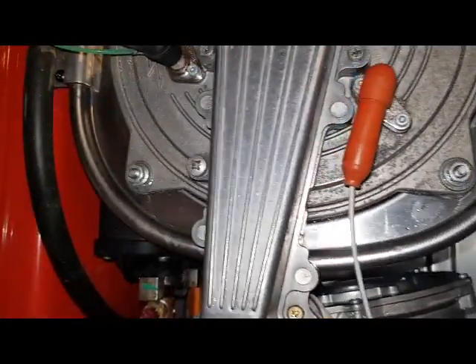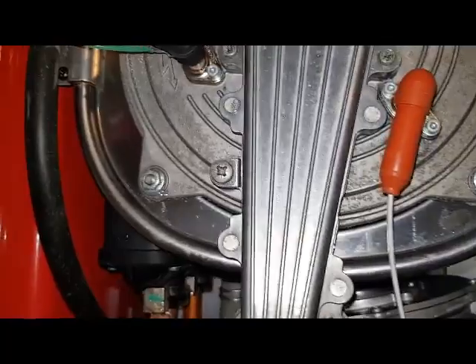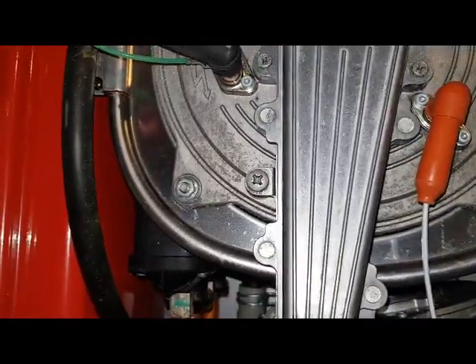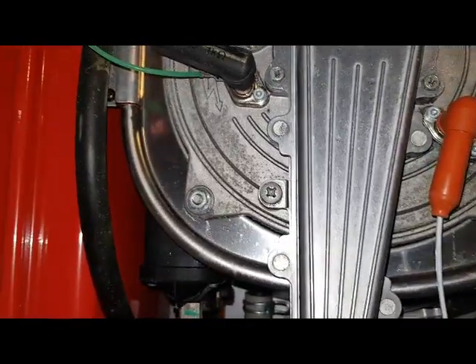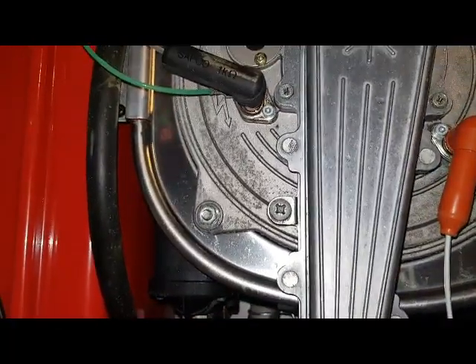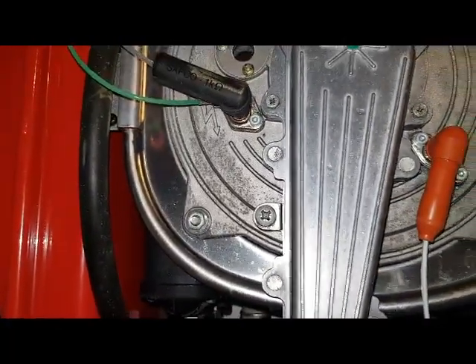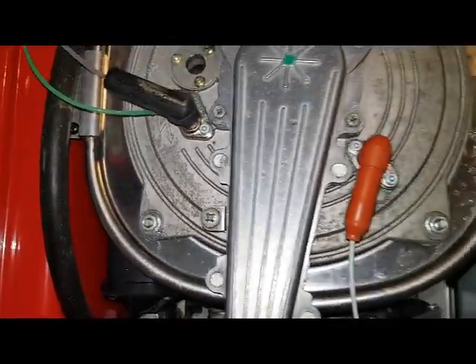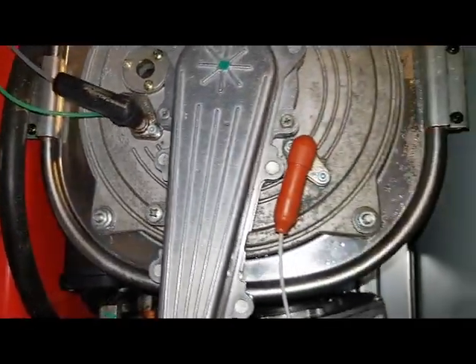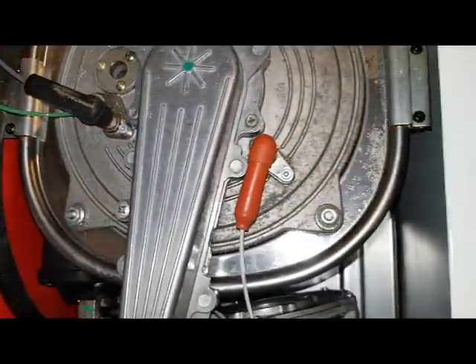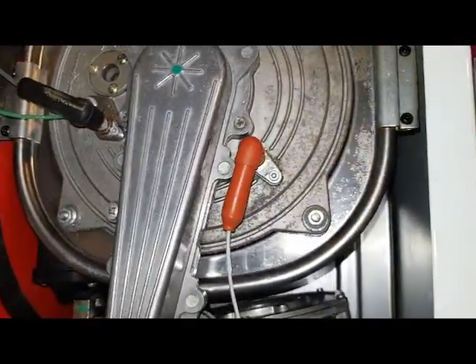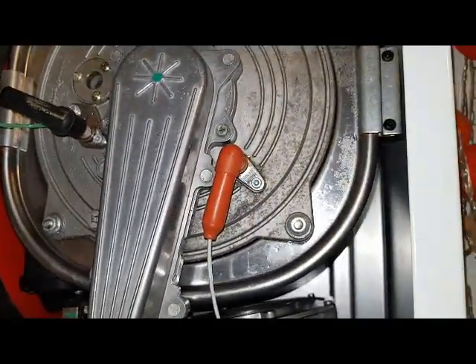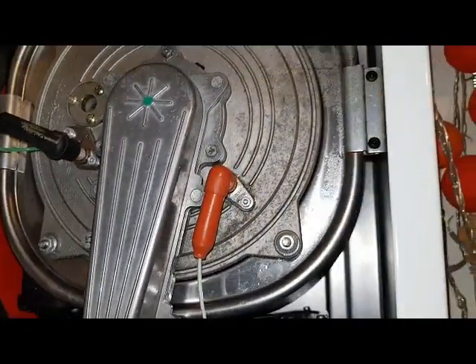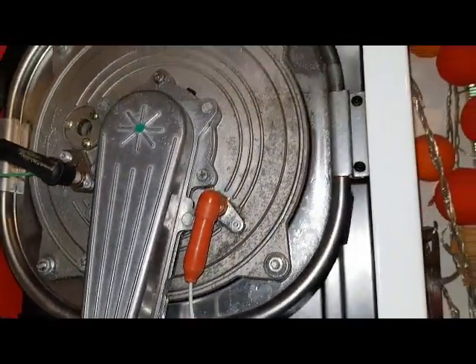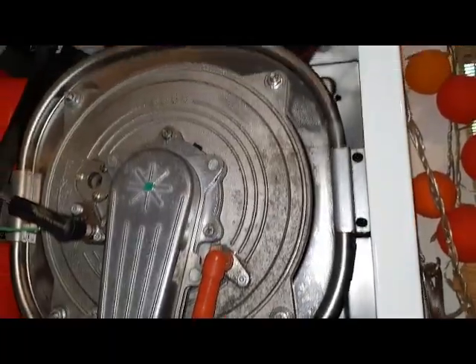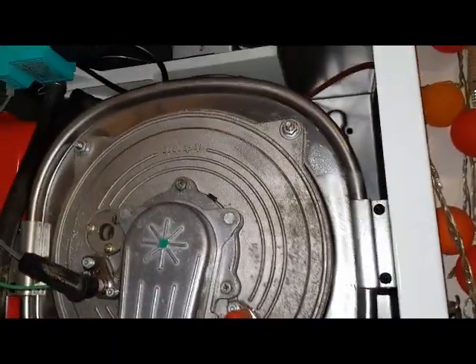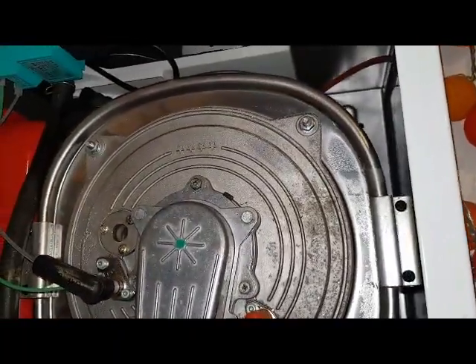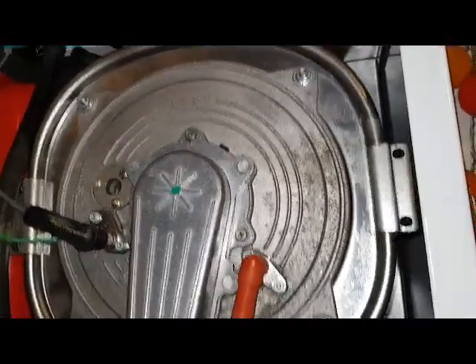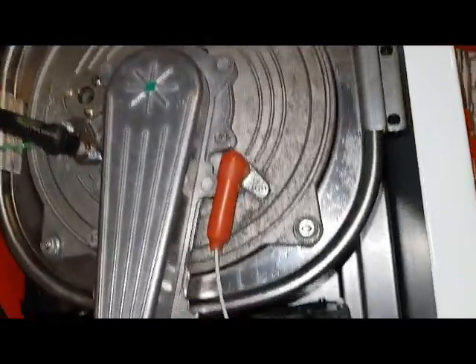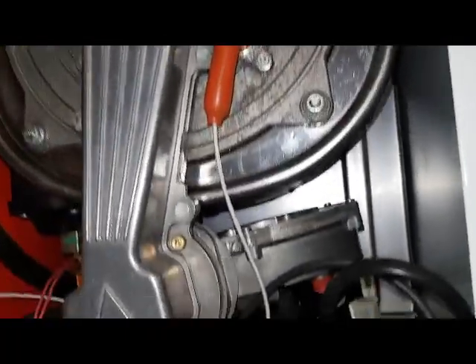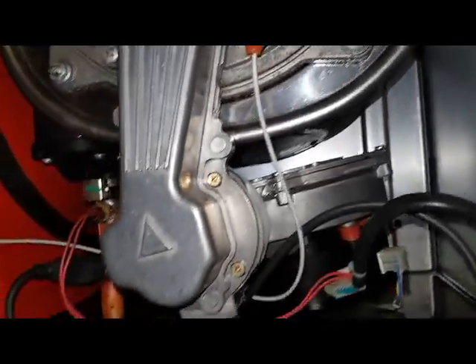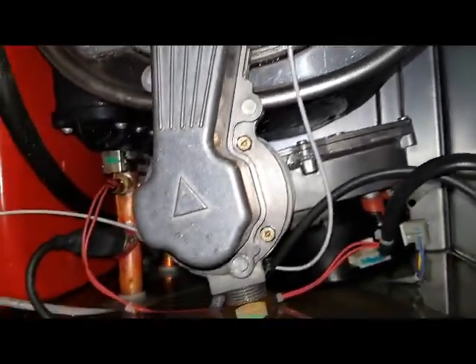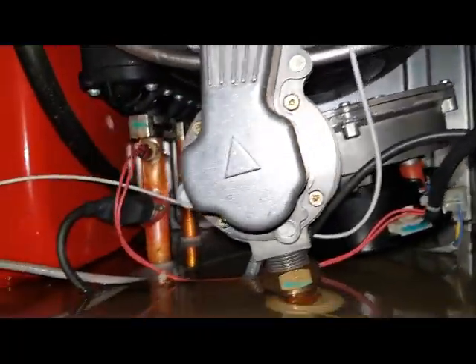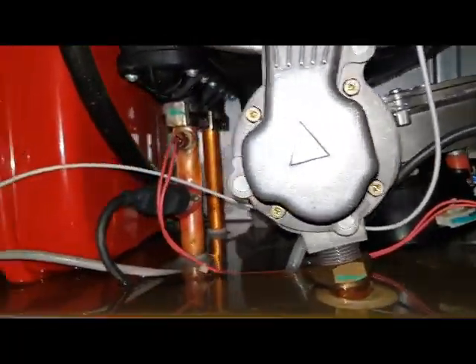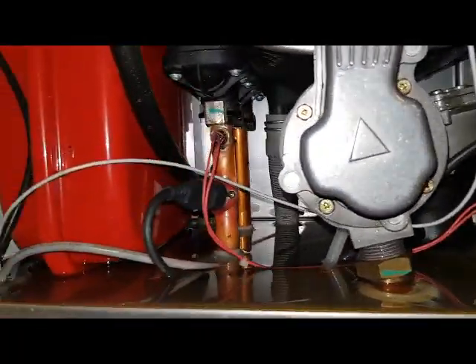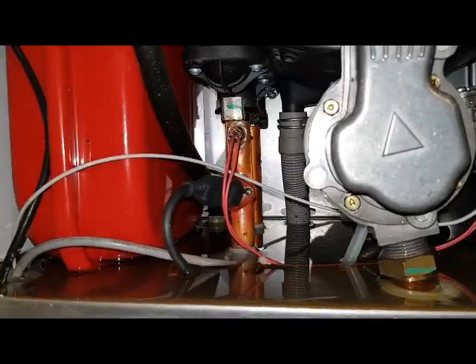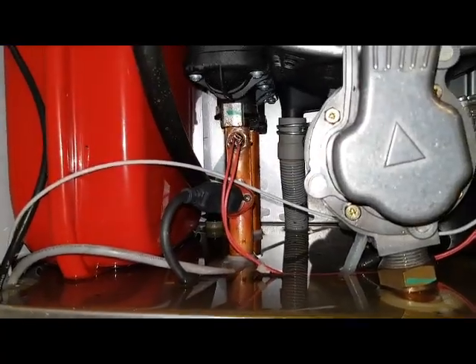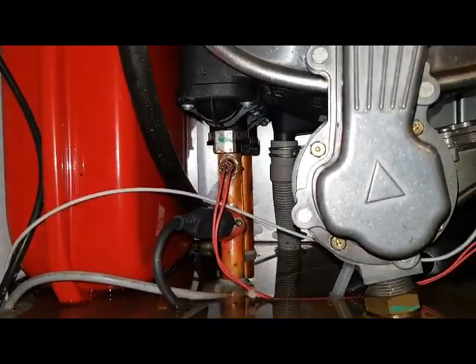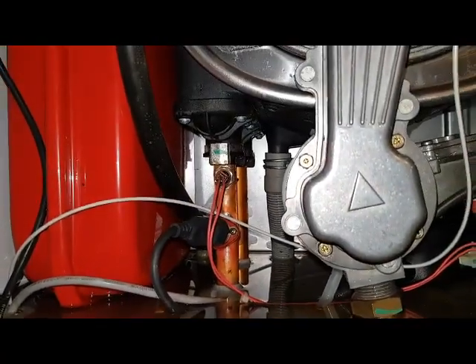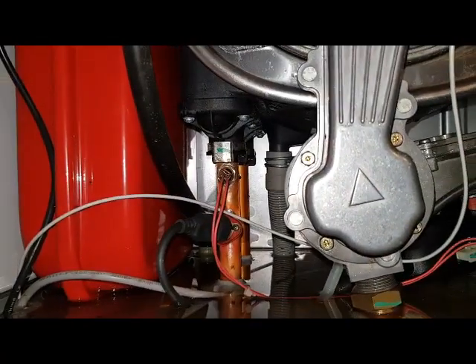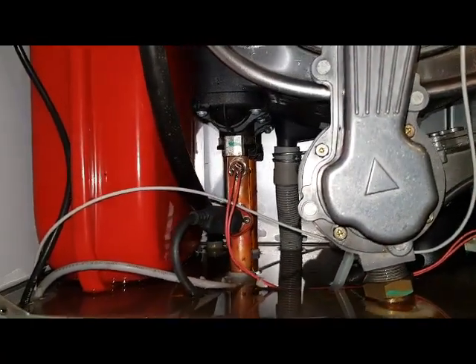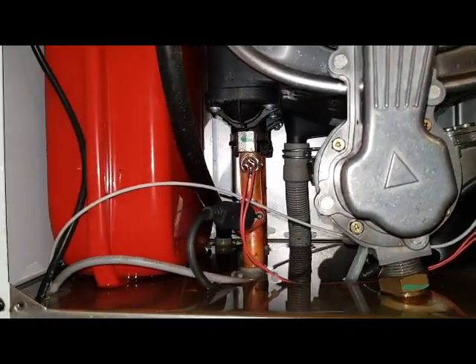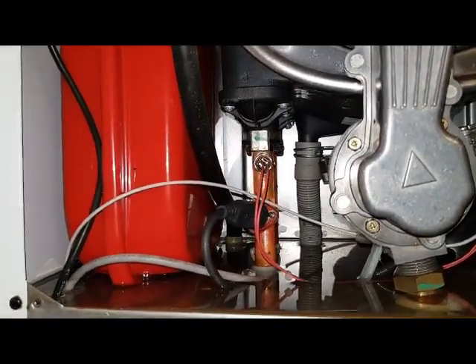I just said to the customer that if that's the case then the boiler is dead — not worth fixing. So I'm going to have a look inside there anyway and see if that is actually the case.